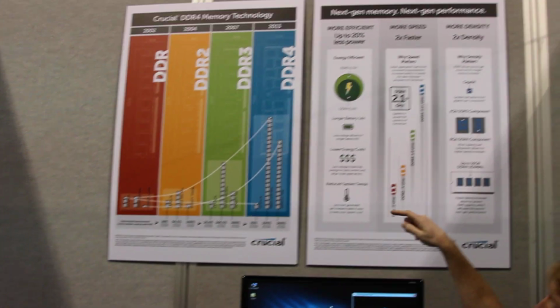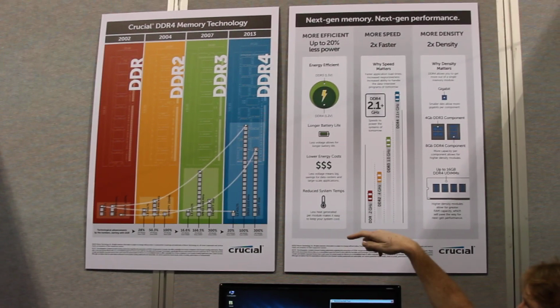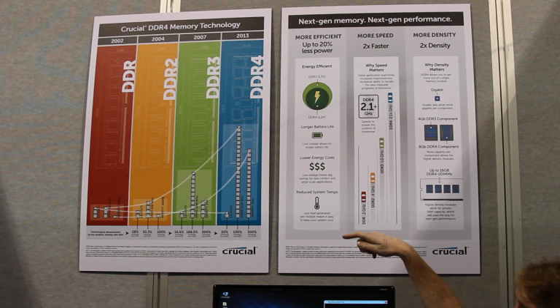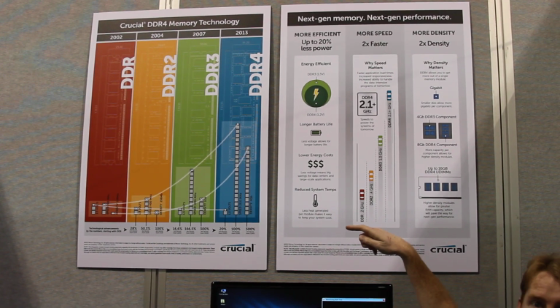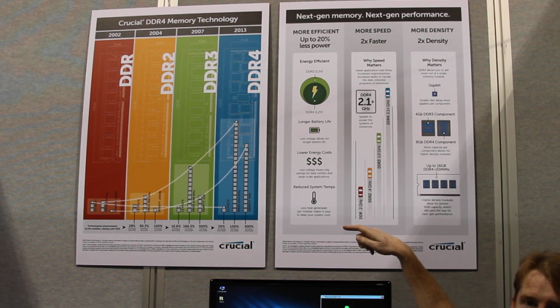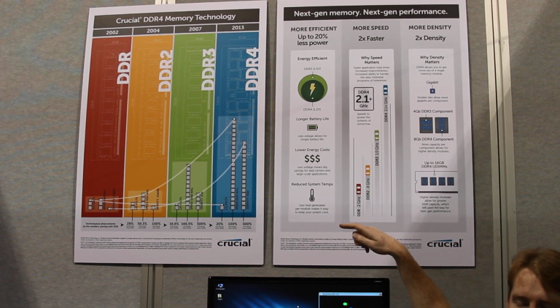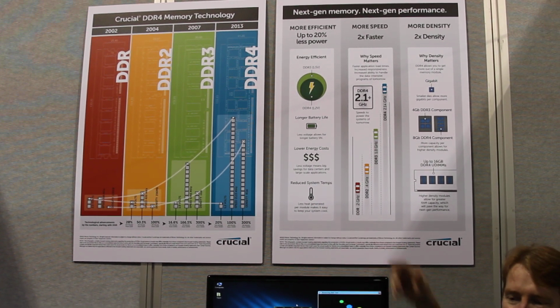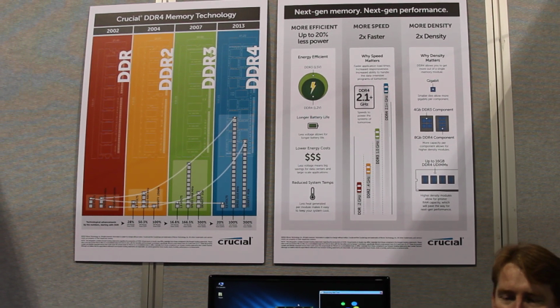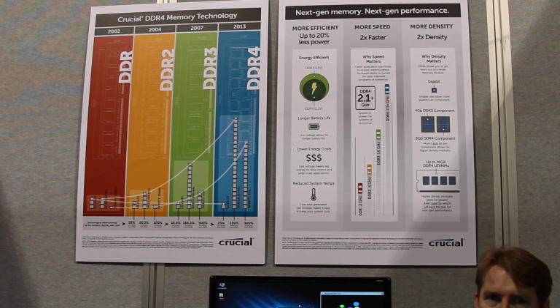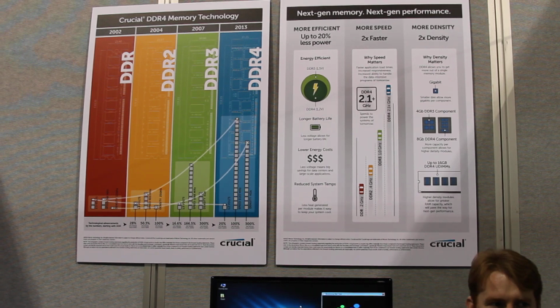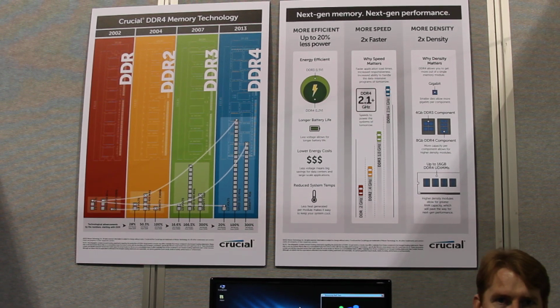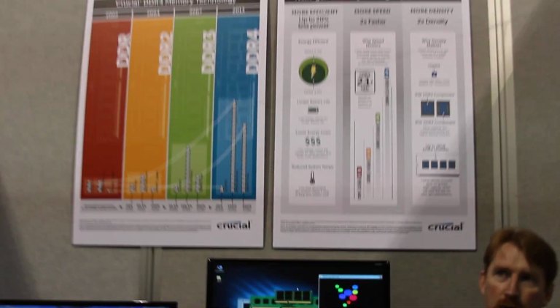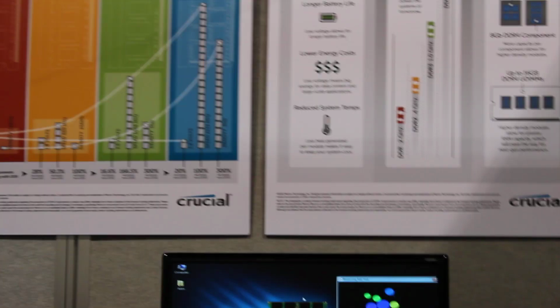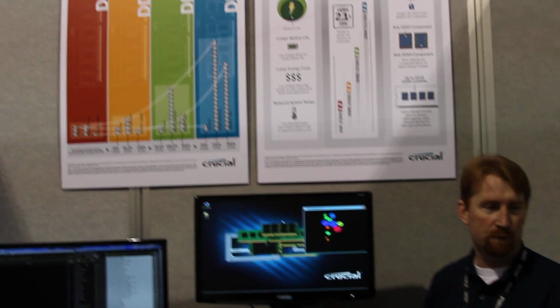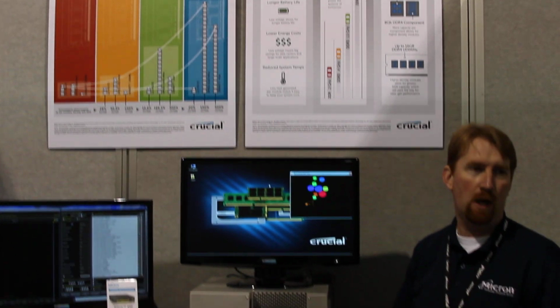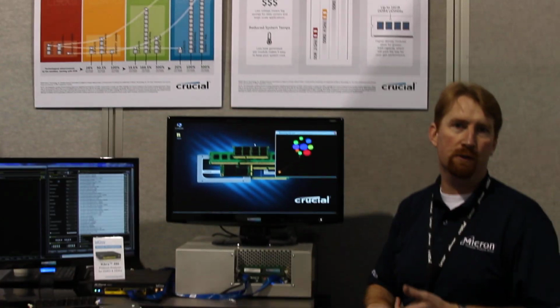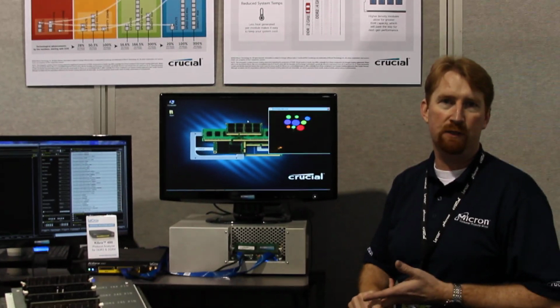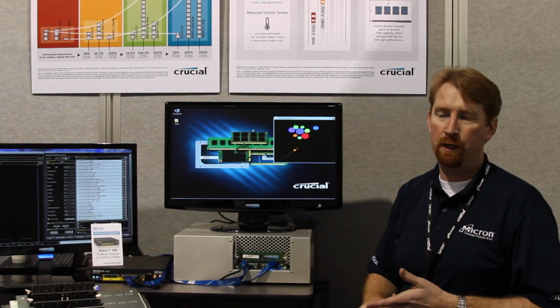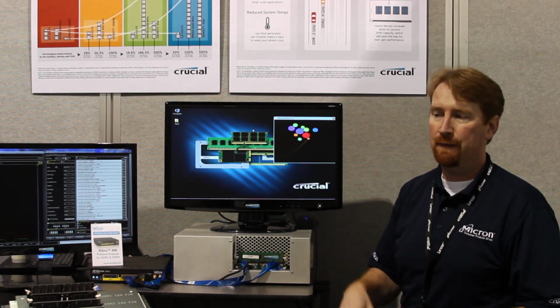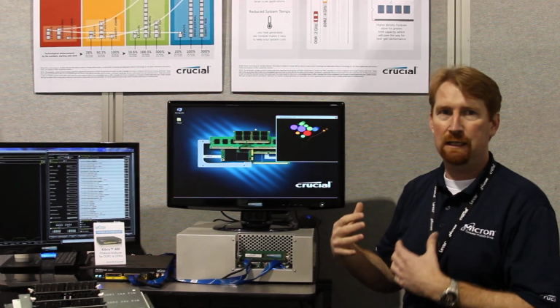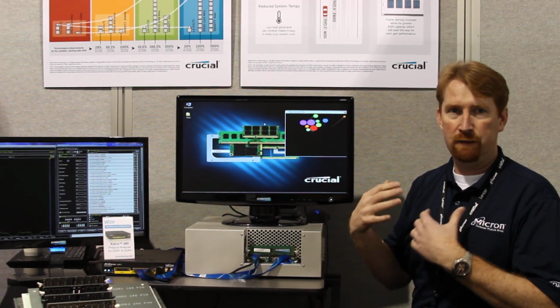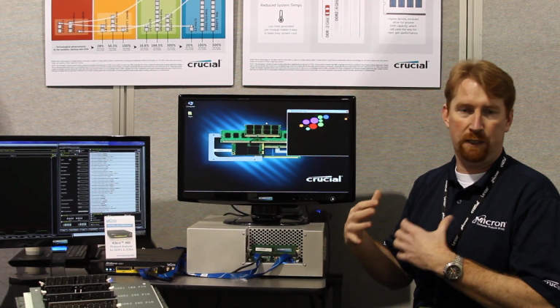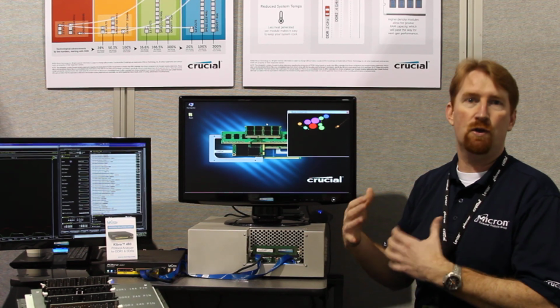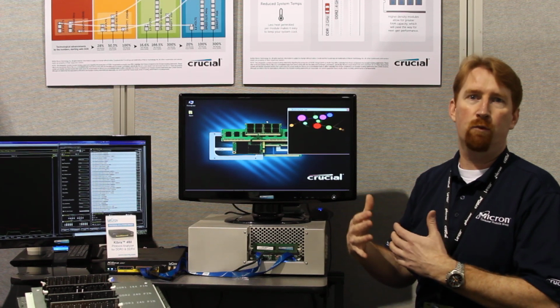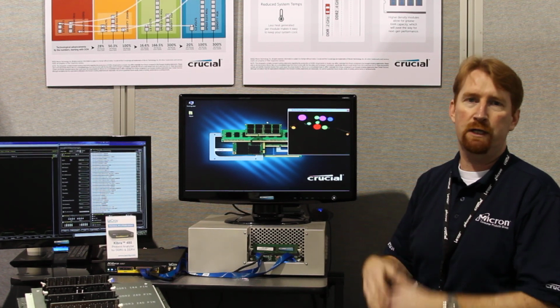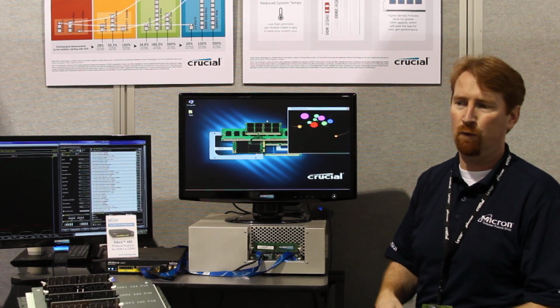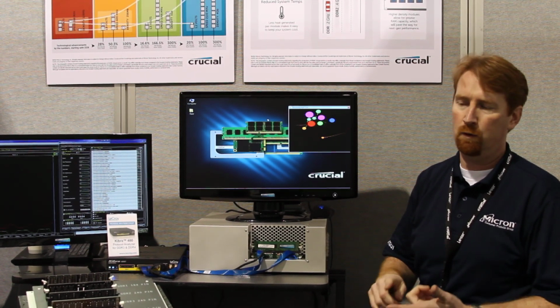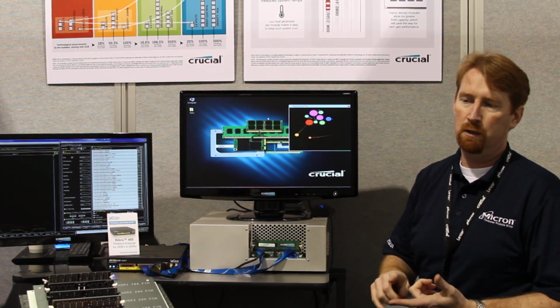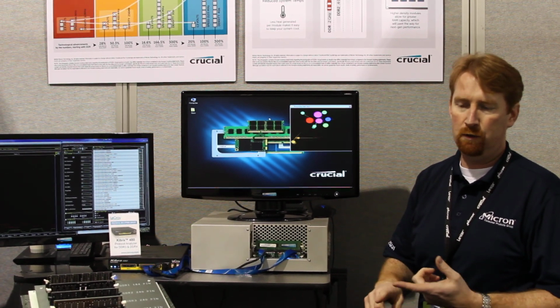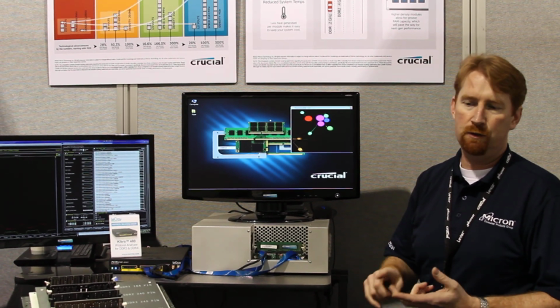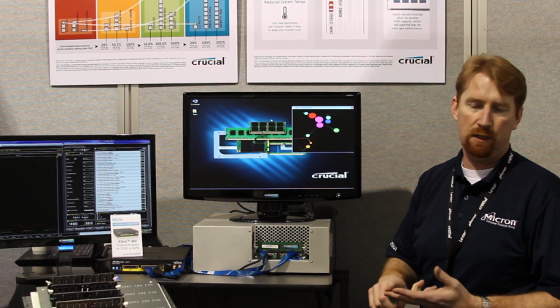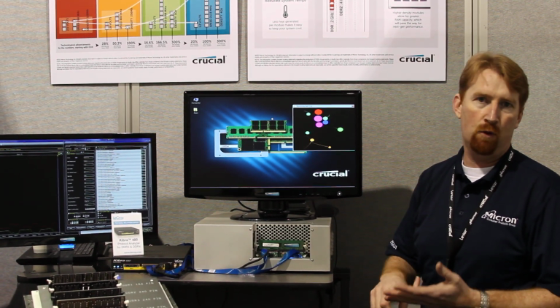DDR4 is going to introduce at 2133. But today to get 2133, you've got to overclock — you've got to have a special processor and system setup running. That's going to be the starting point for DDR4 for servers, desktop, and notebook.